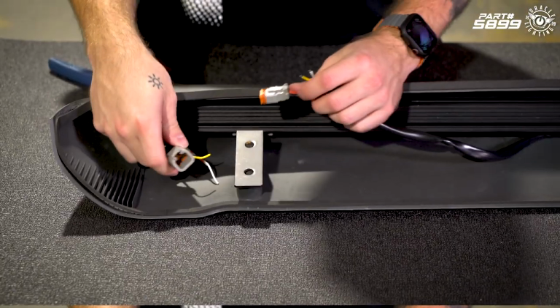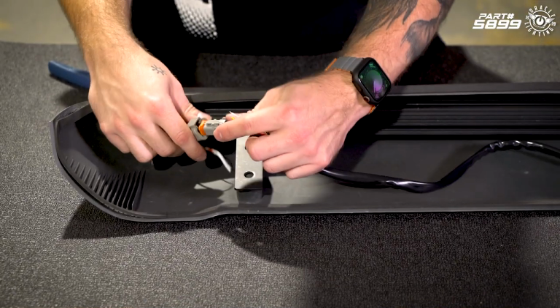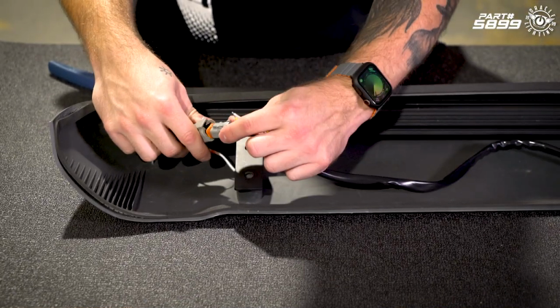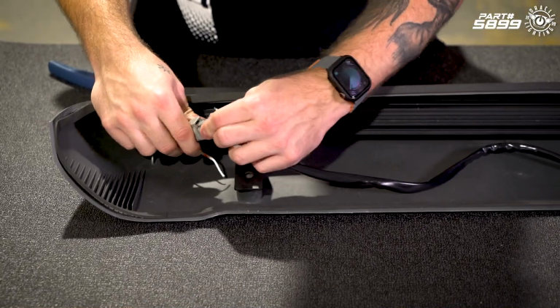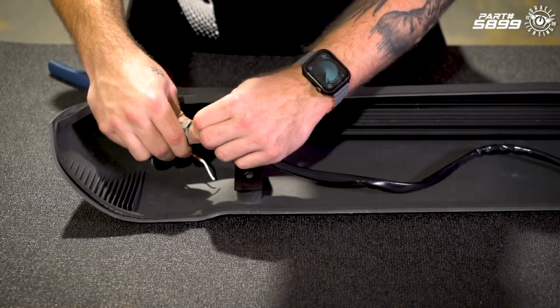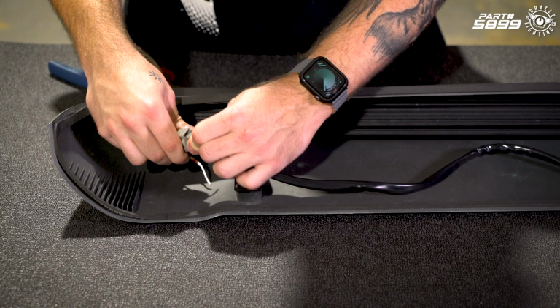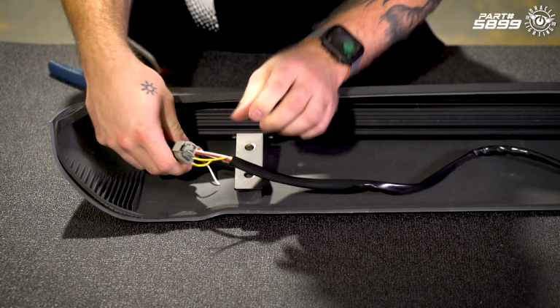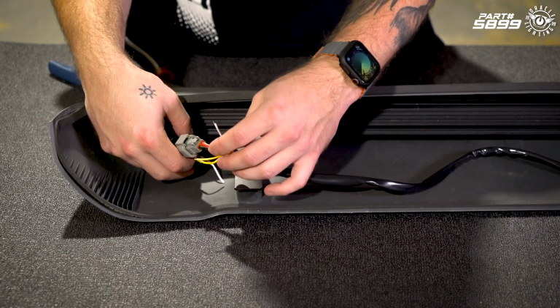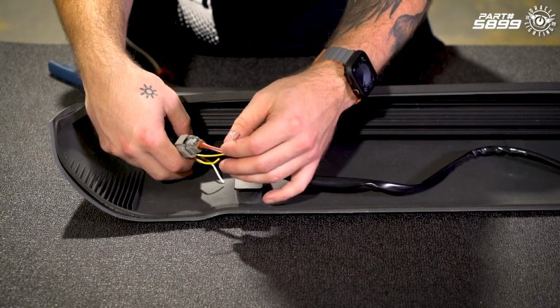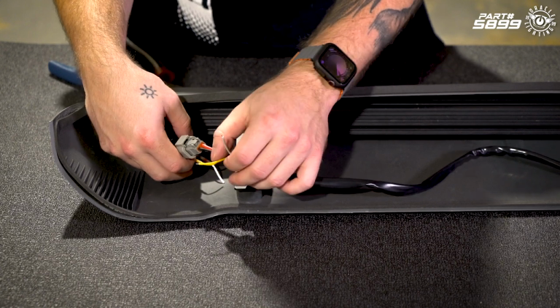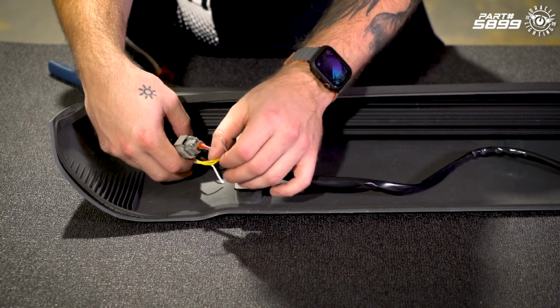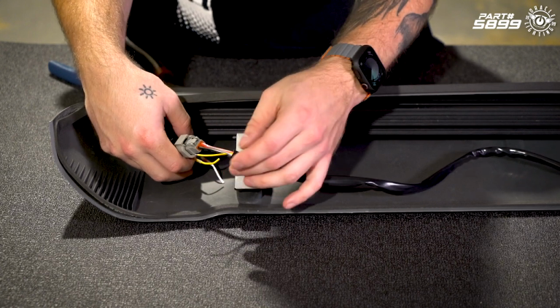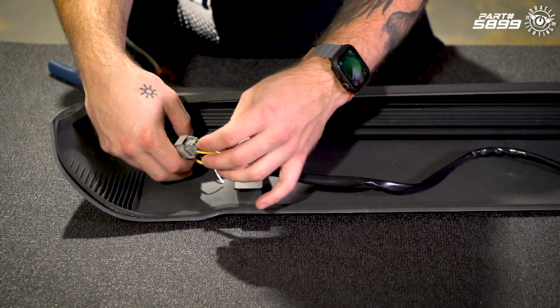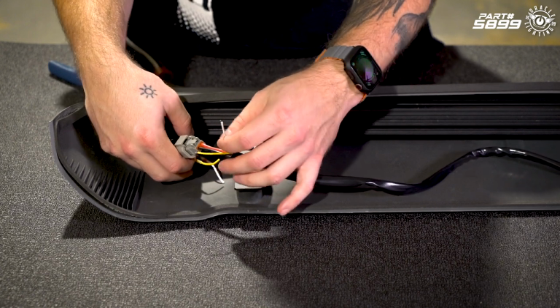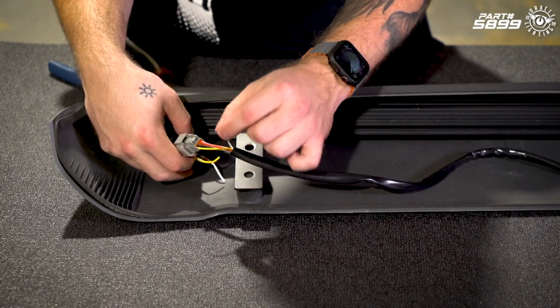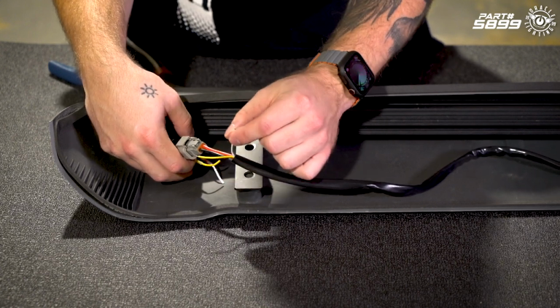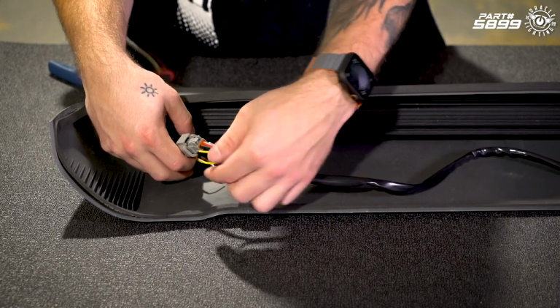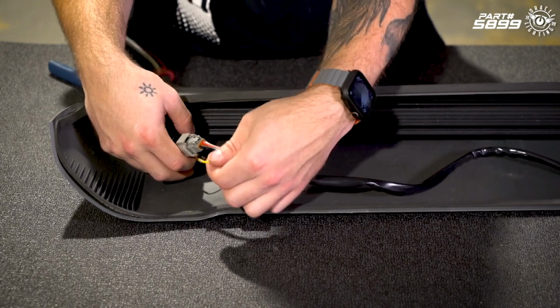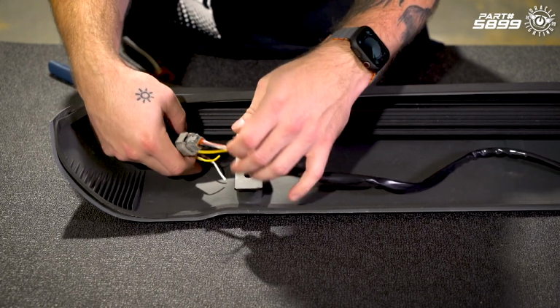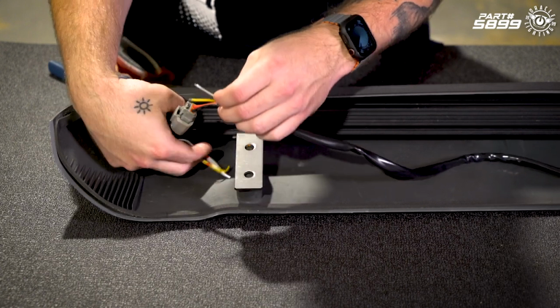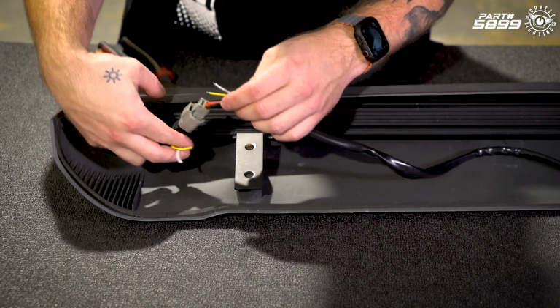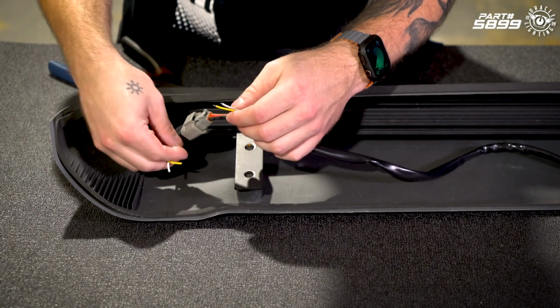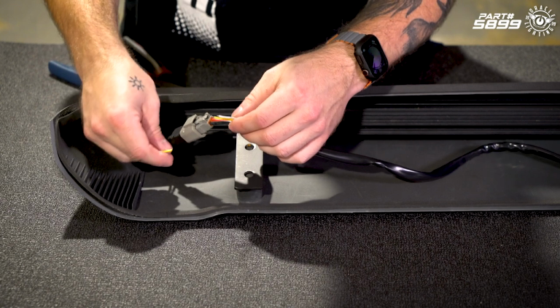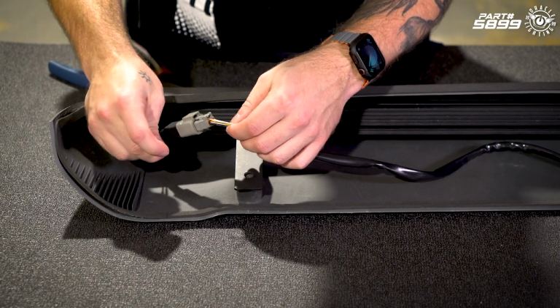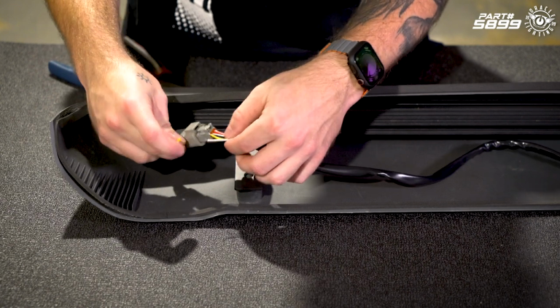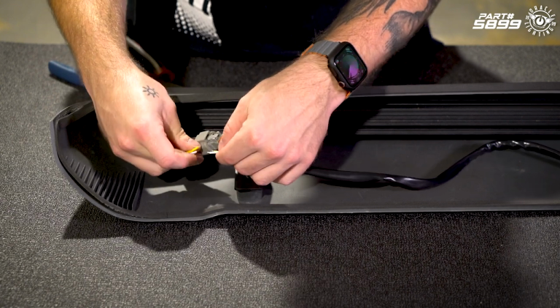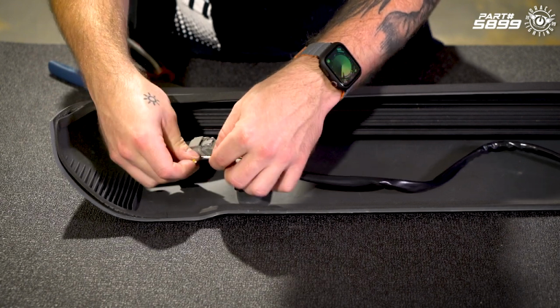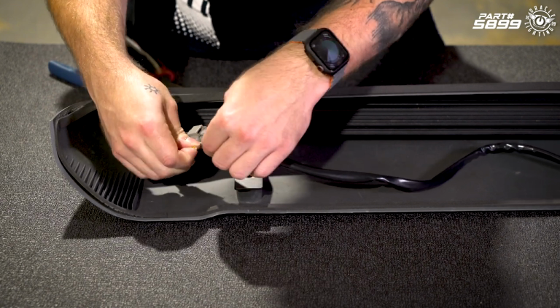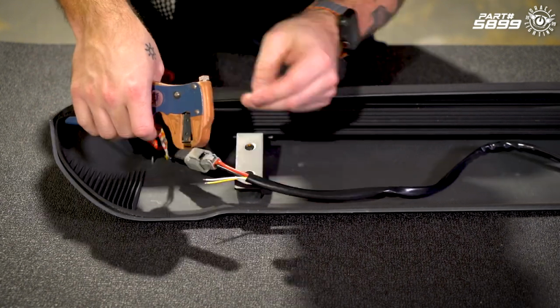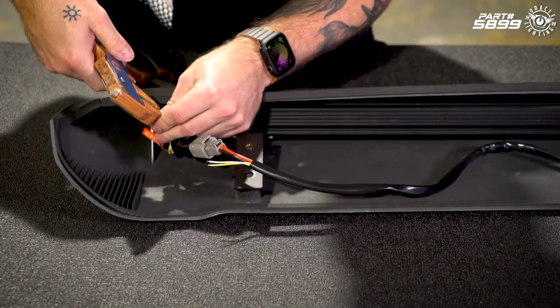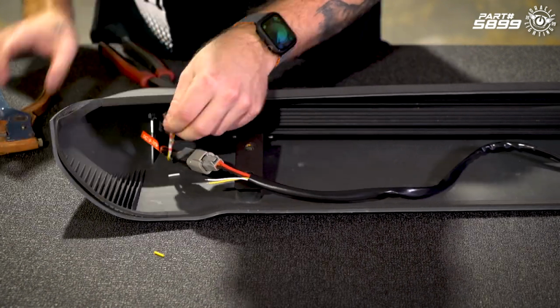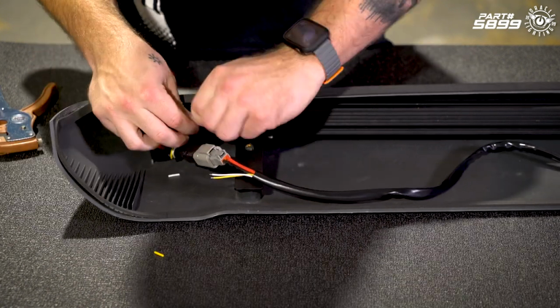We're going to plug in our extended adapter. We have this white and yellow wire — this is for our optional white and amber clearance lights. You'll see that you have matching wires on the light bar, so we're going to butt connect those together.